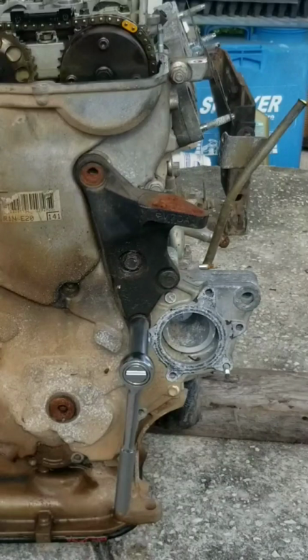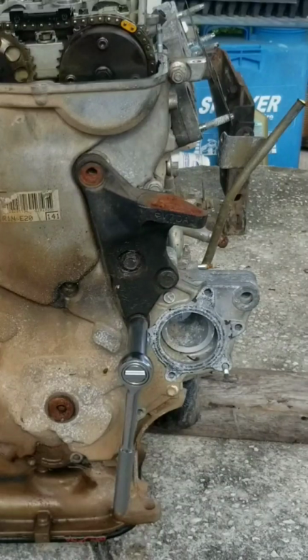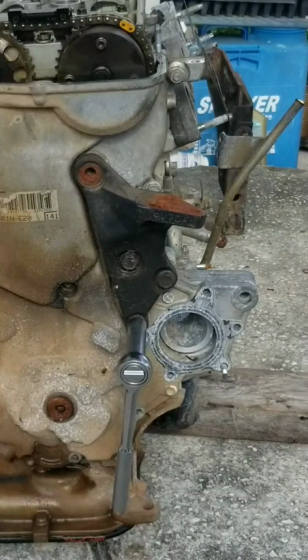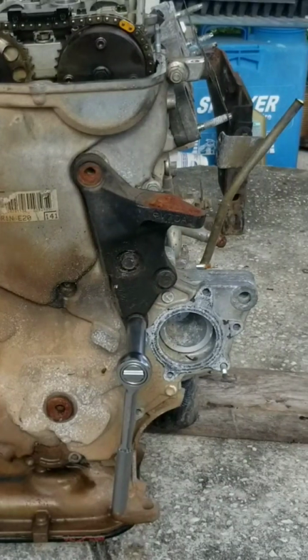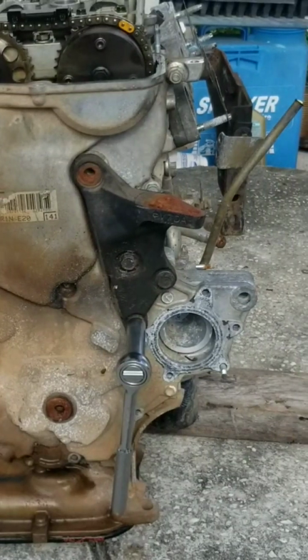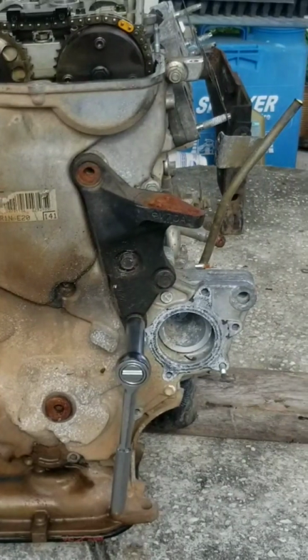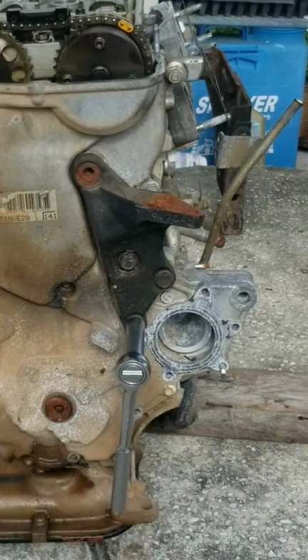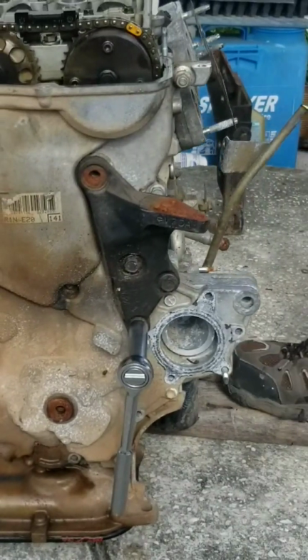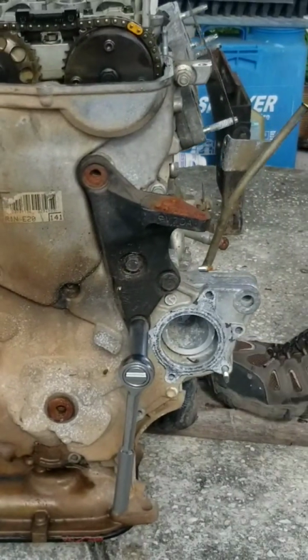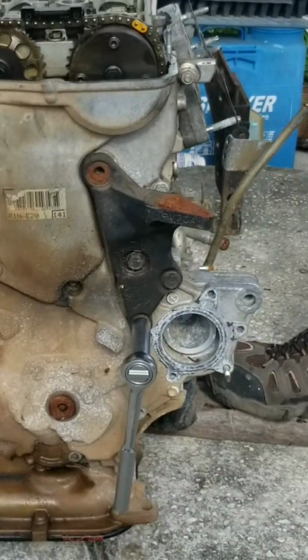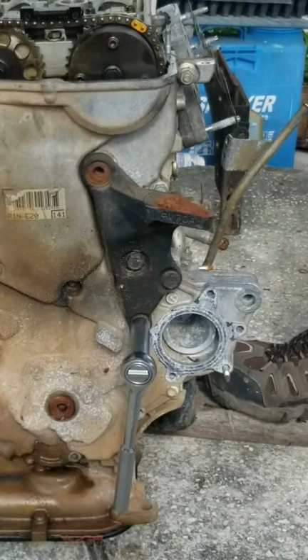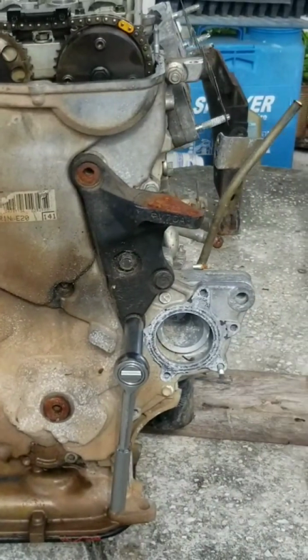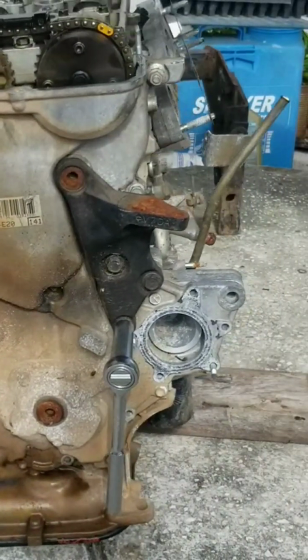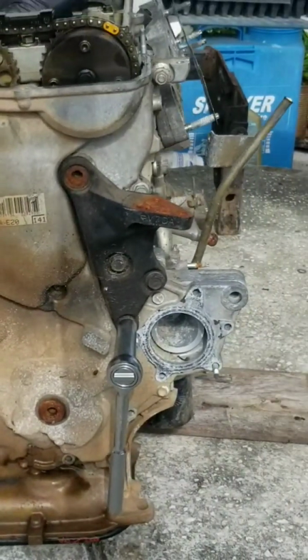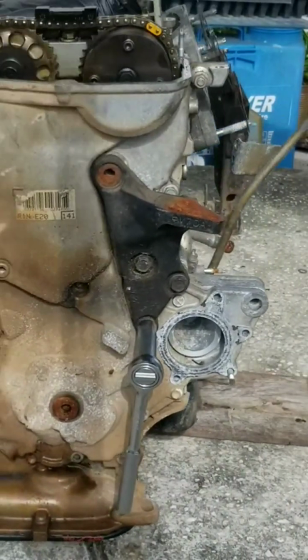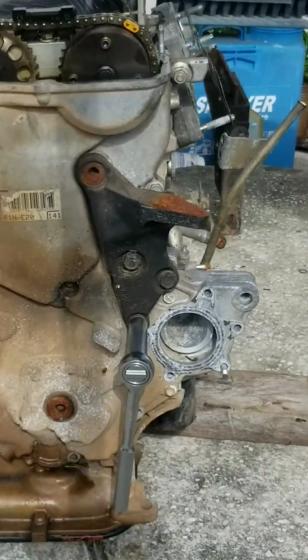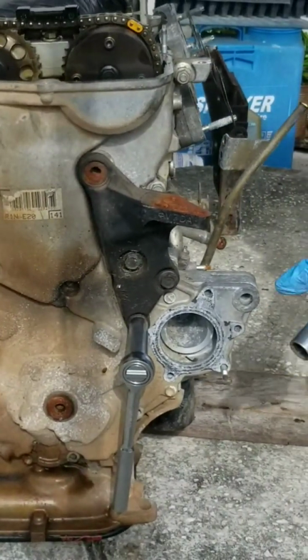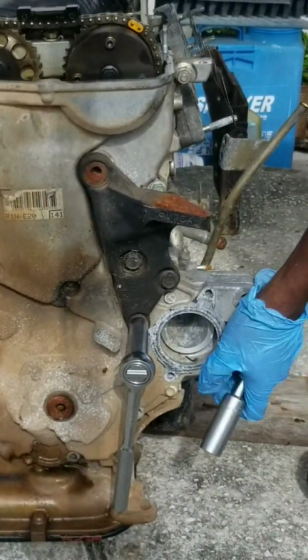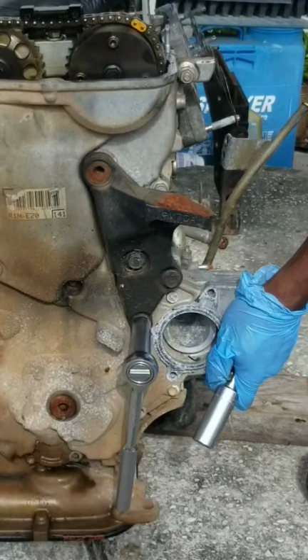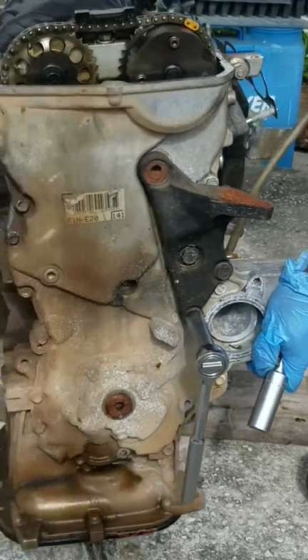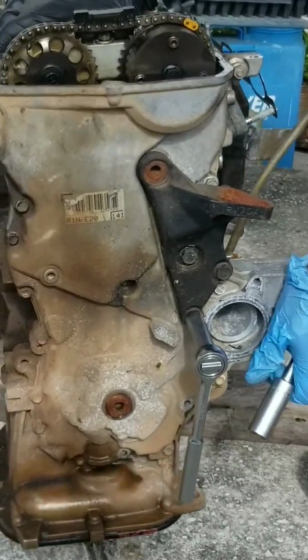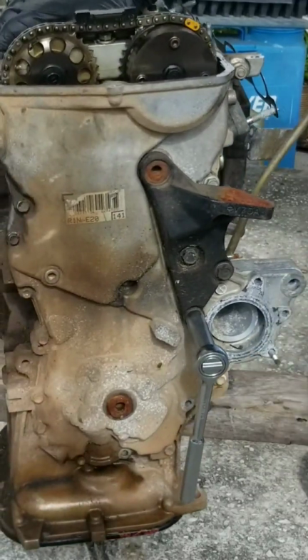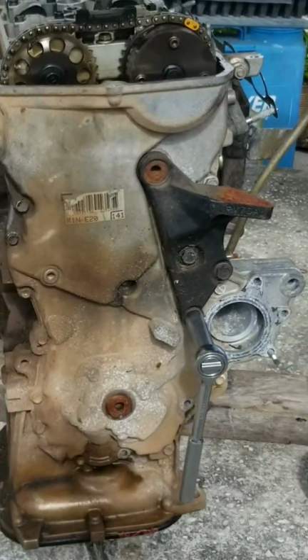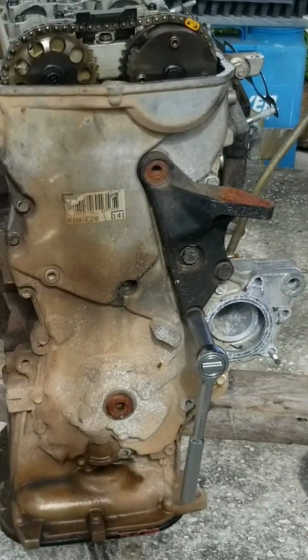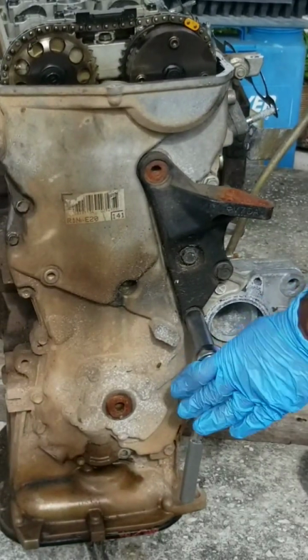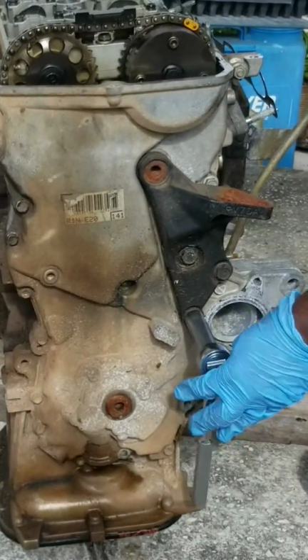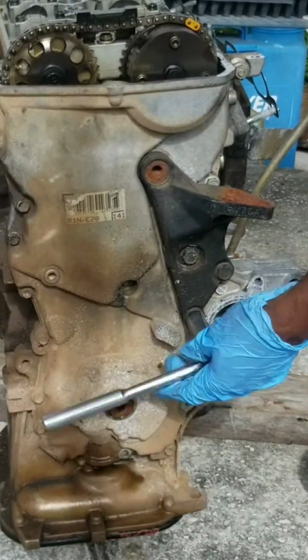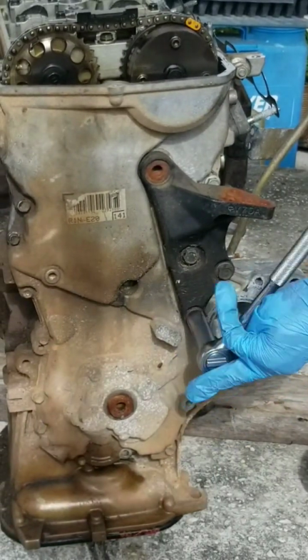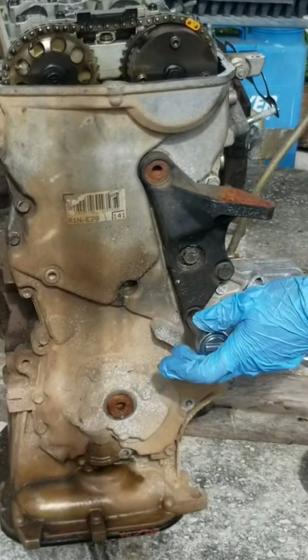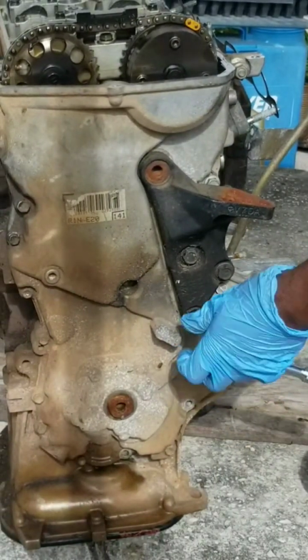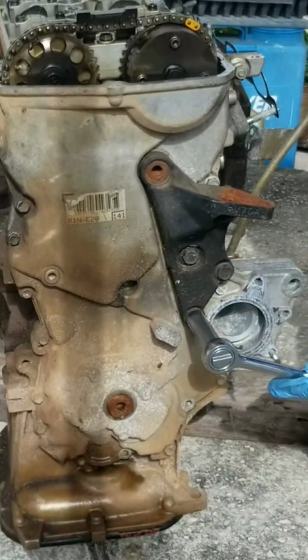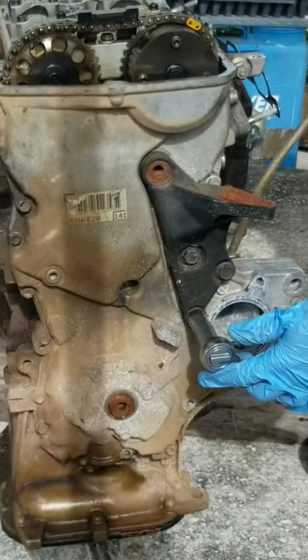You can see on the floor I have a 2x4 for stabilizing the engine so it does not flip over while turning these bolts.